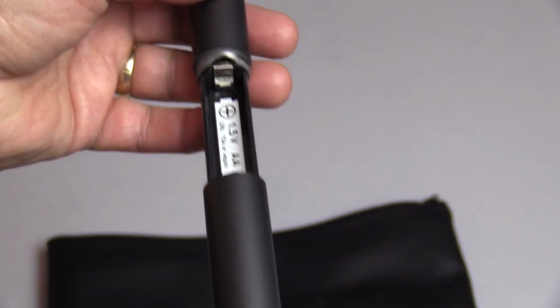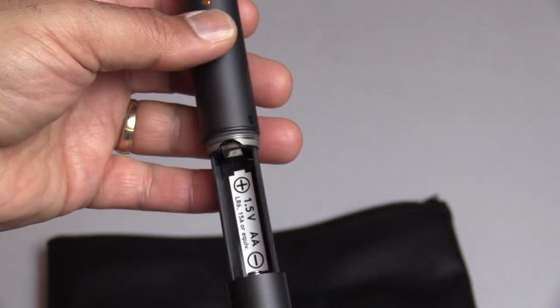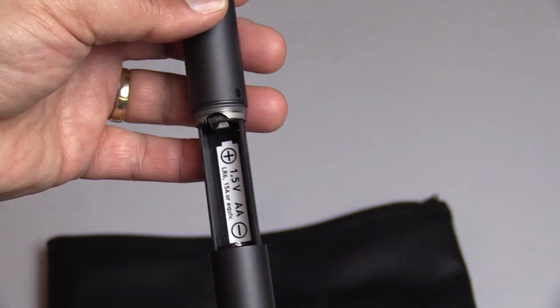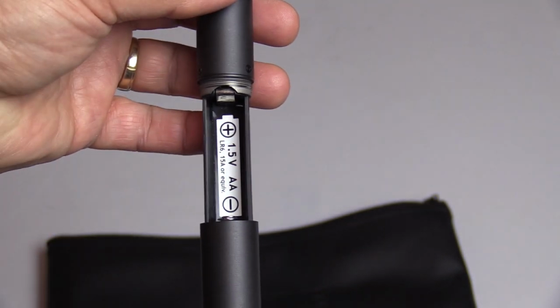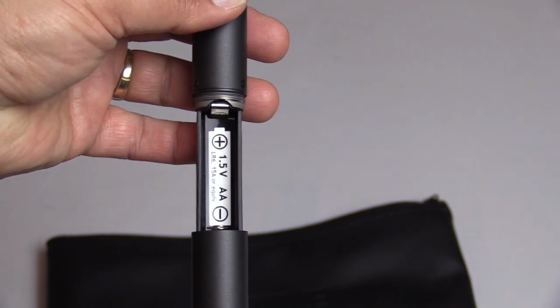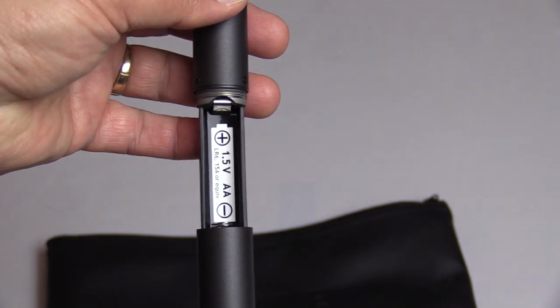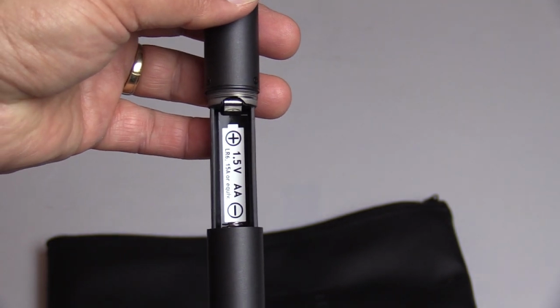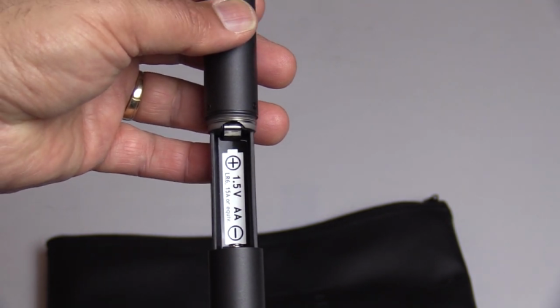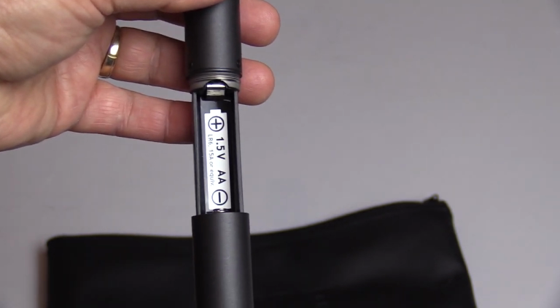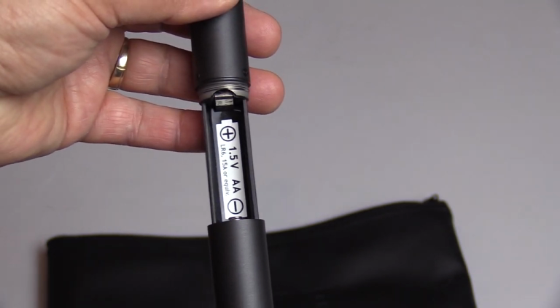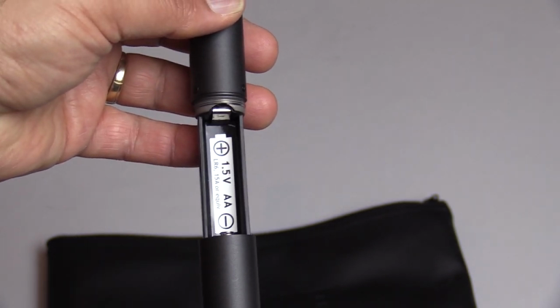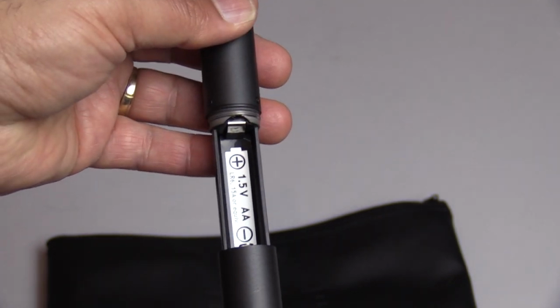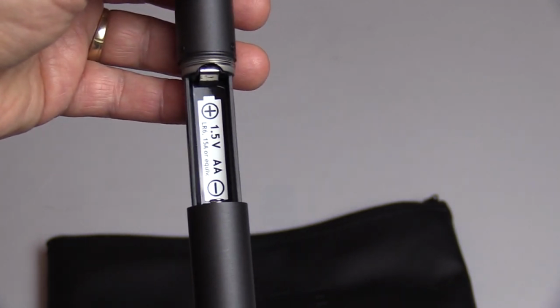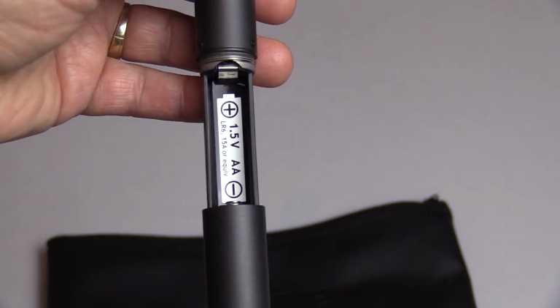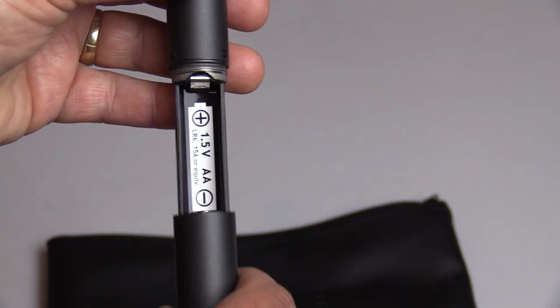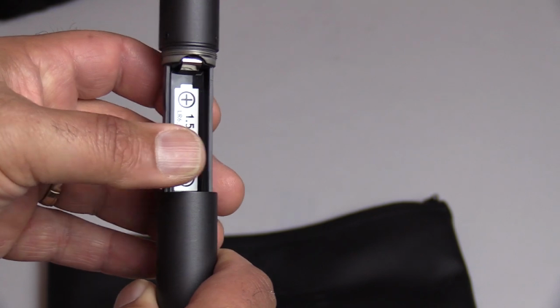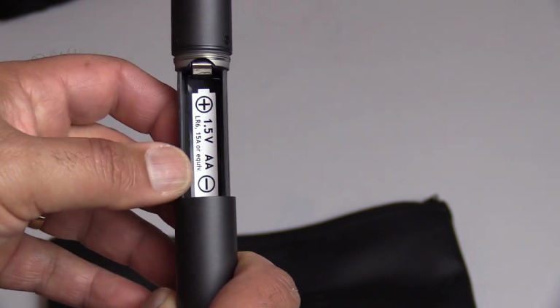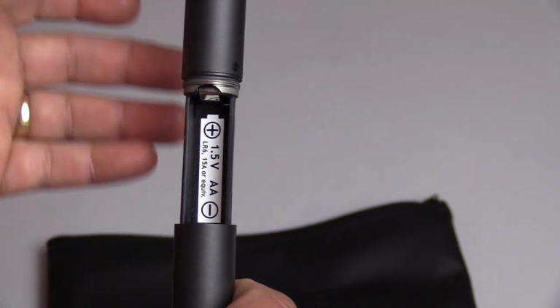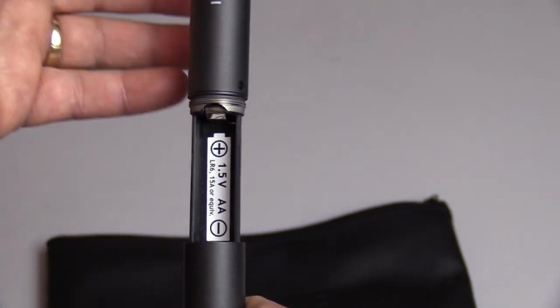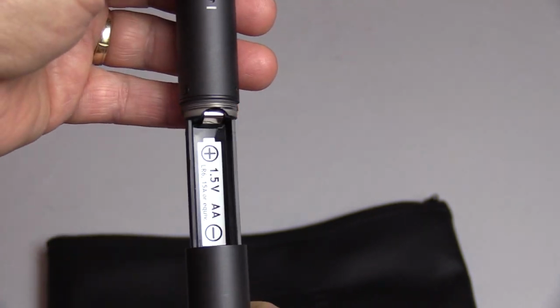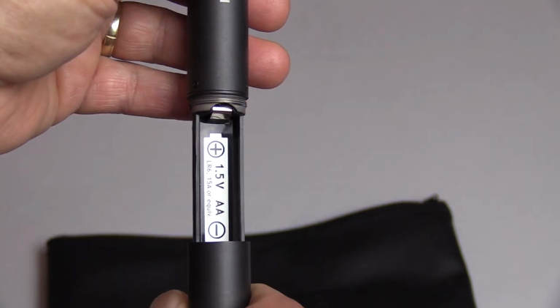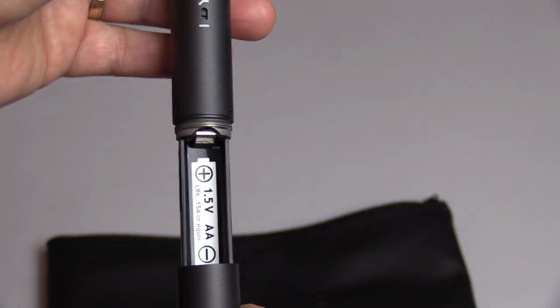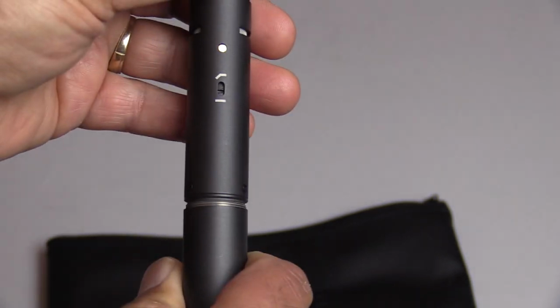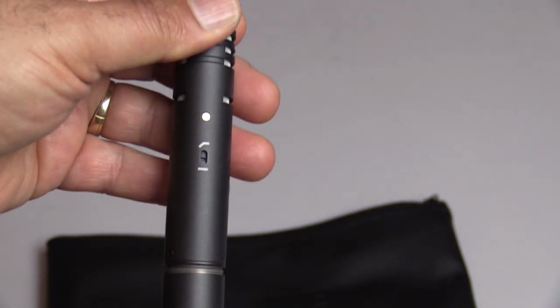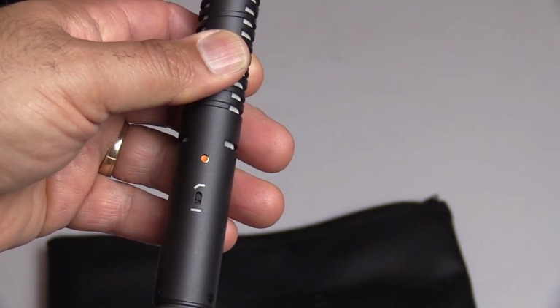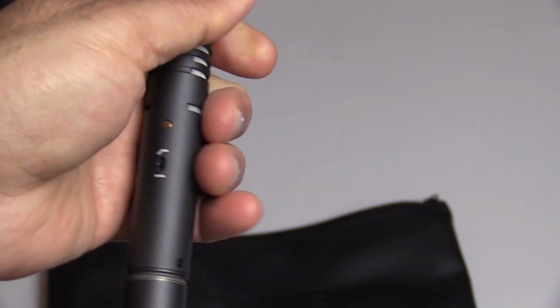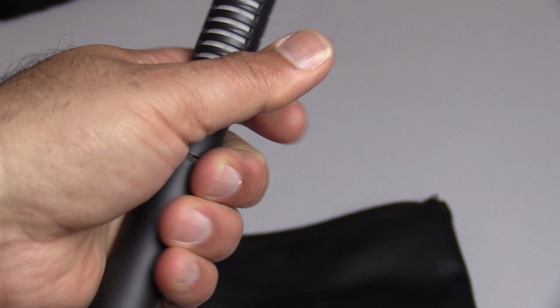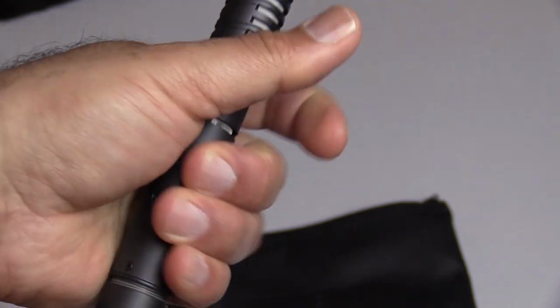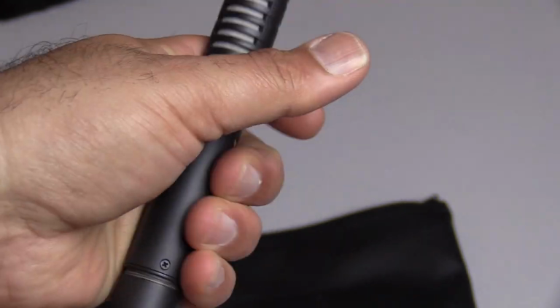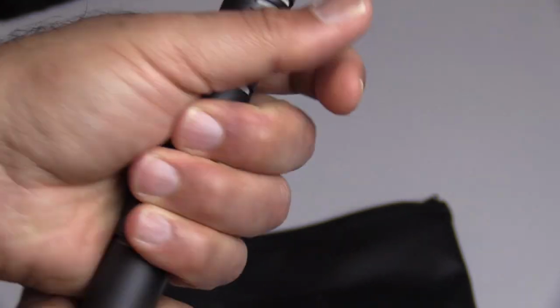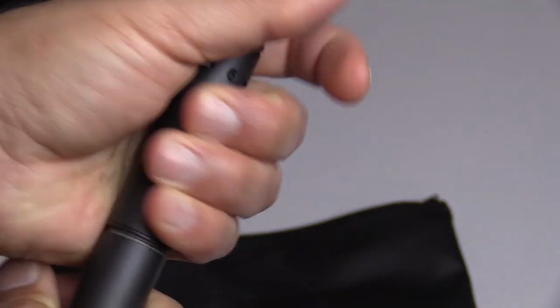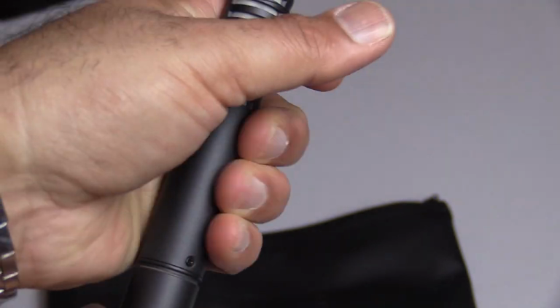Another source of phantom power comes from my digital recorder, which I'll review in a separate video. Most of the time I am using the AA battery — it gives the same amount of power. It's great, and it lasts about six hours straight.